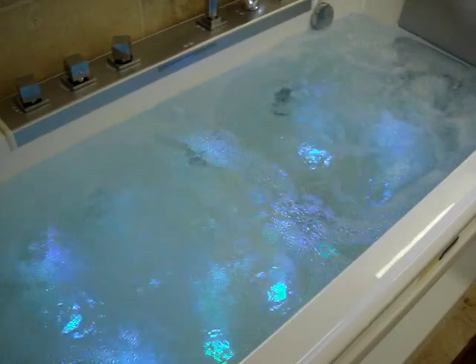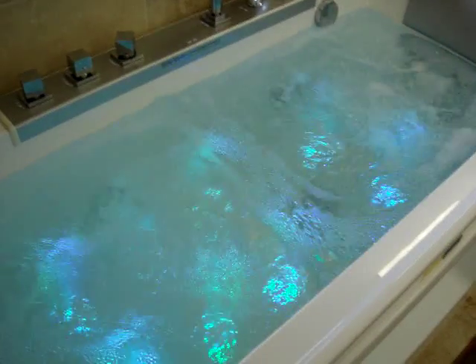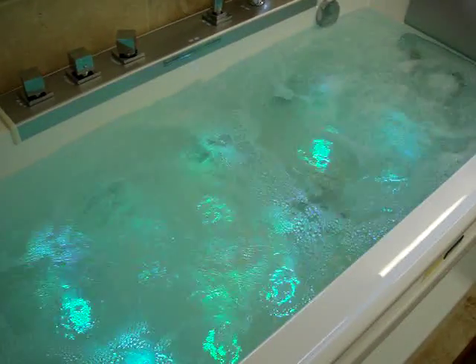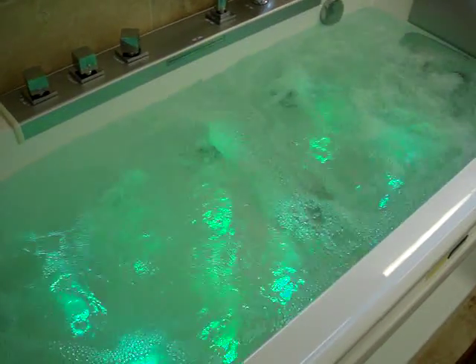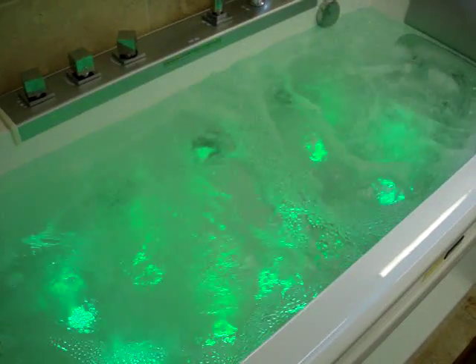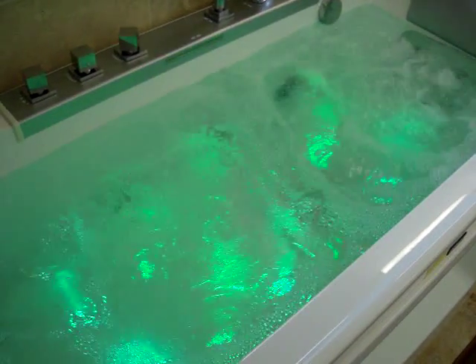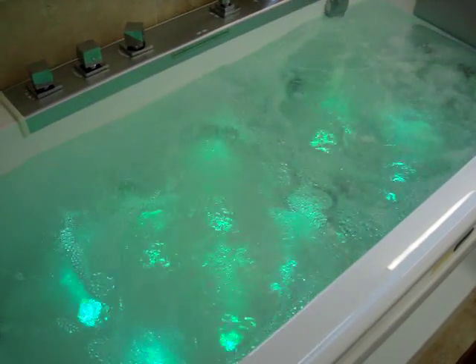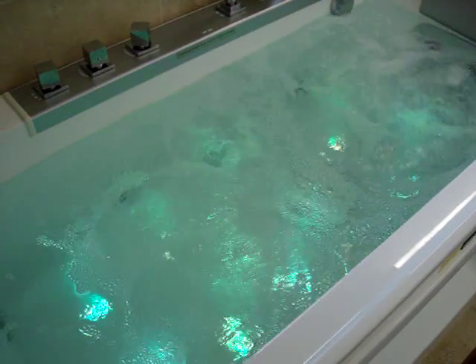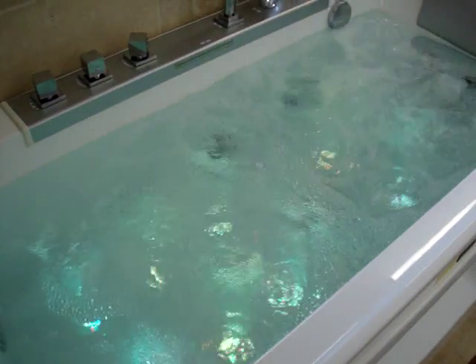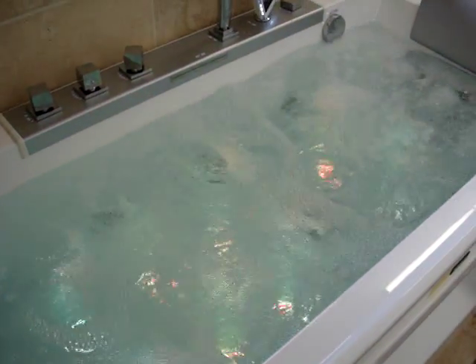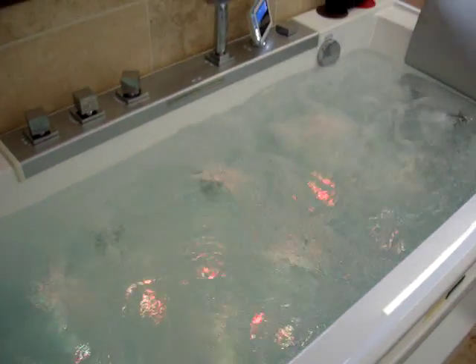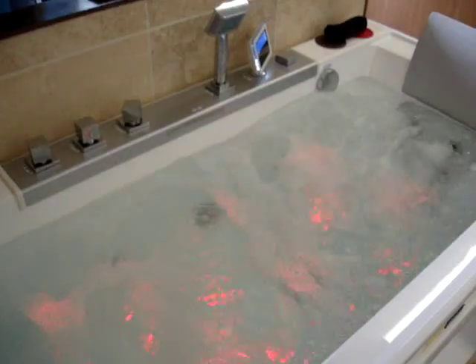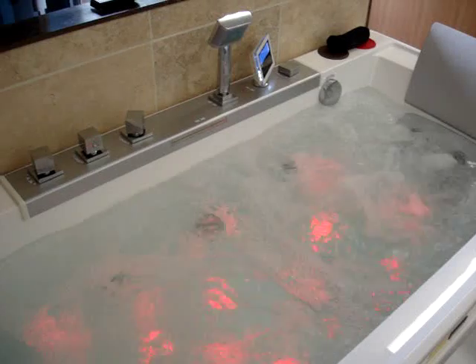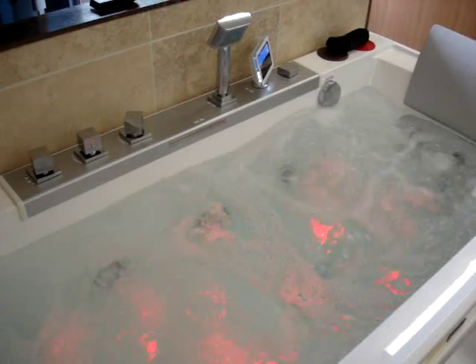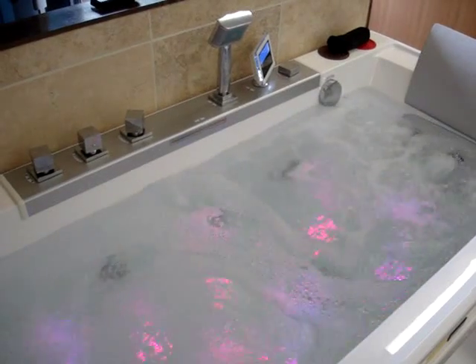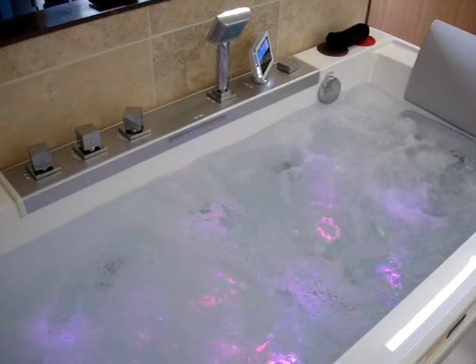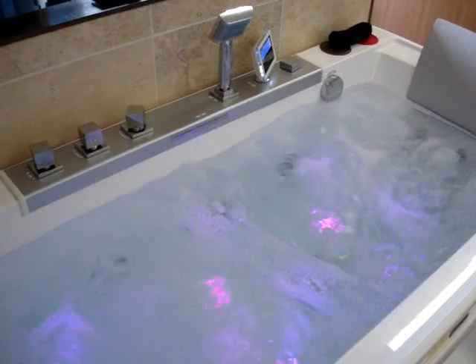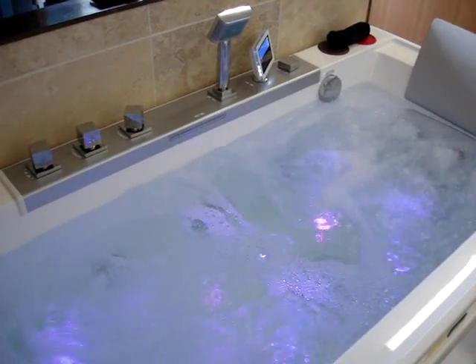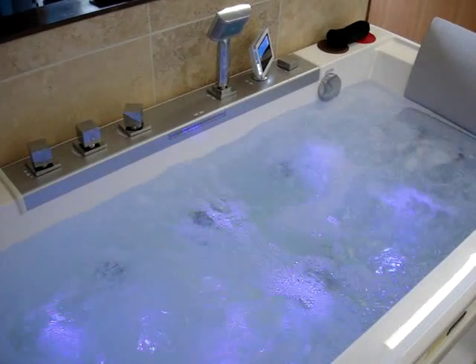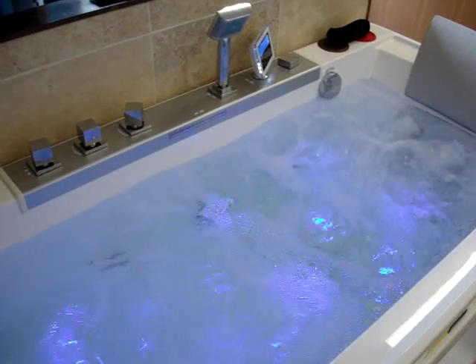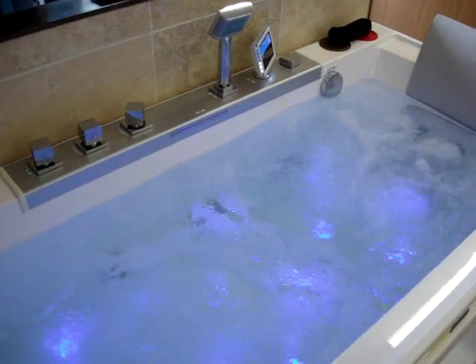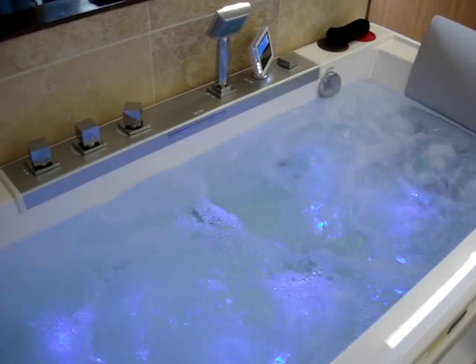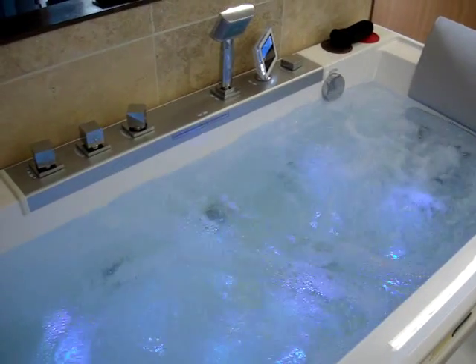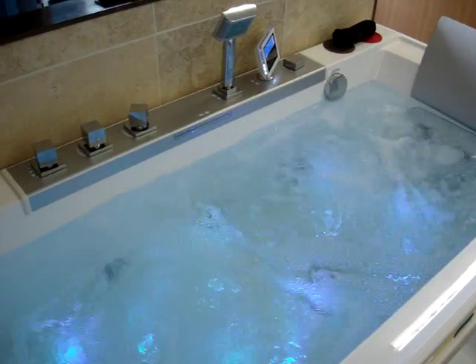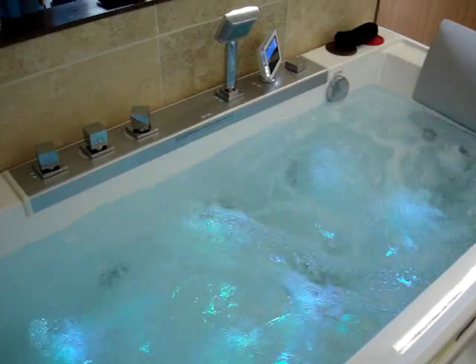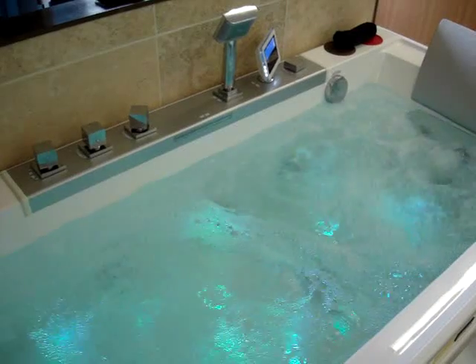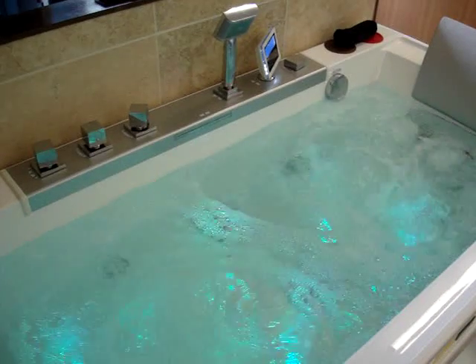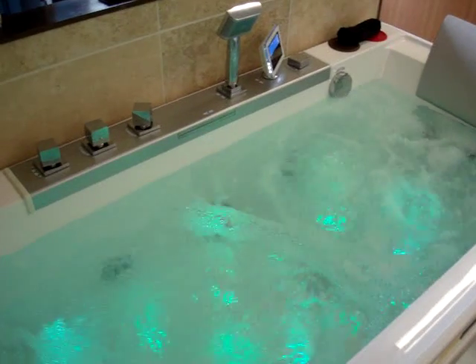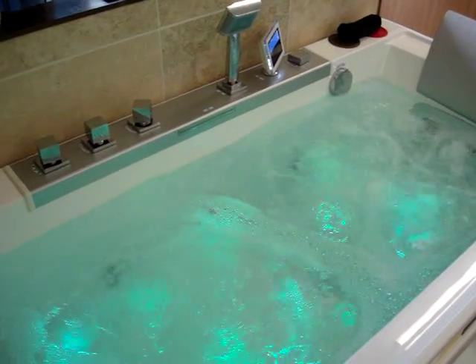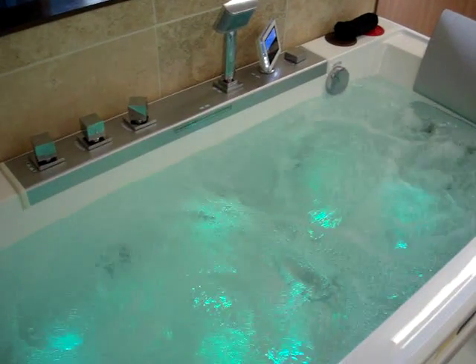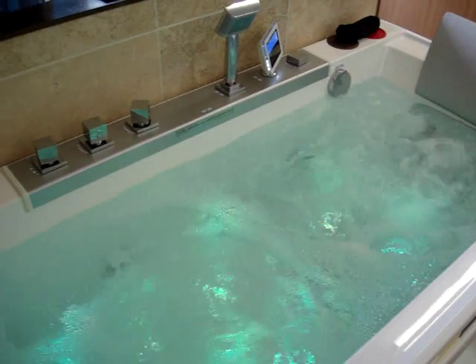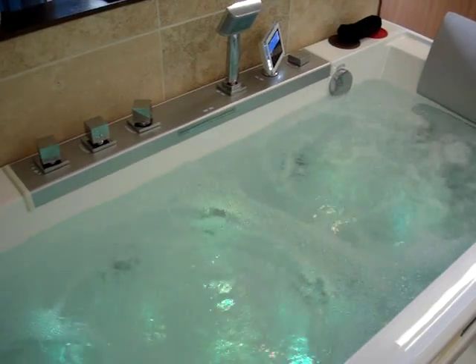In-built water heater. Digi controls. Handheld remote control. Electric shock protection. Intelligent water cut off.